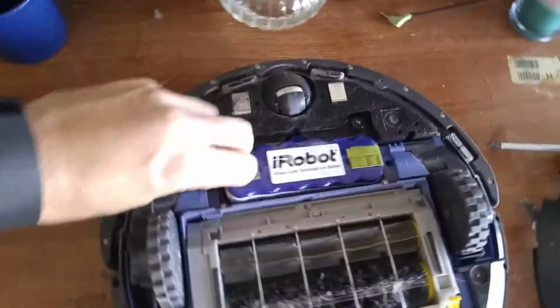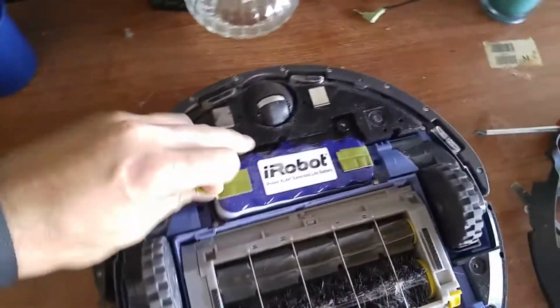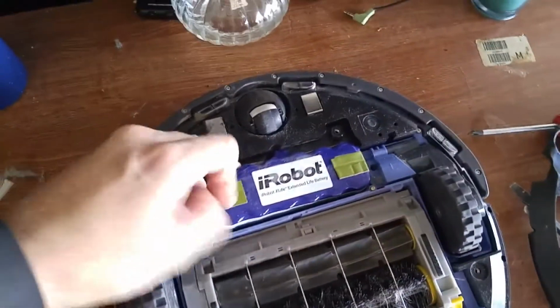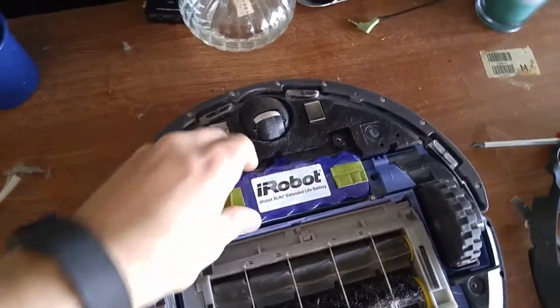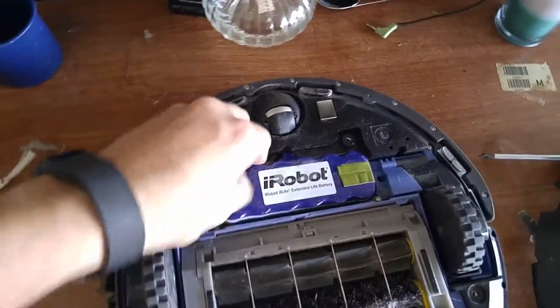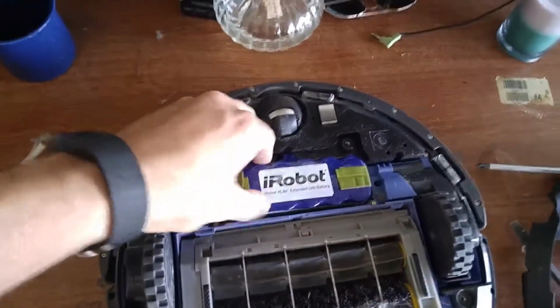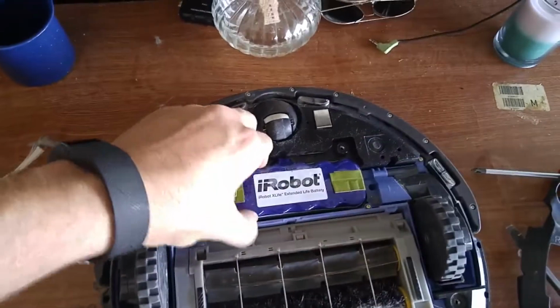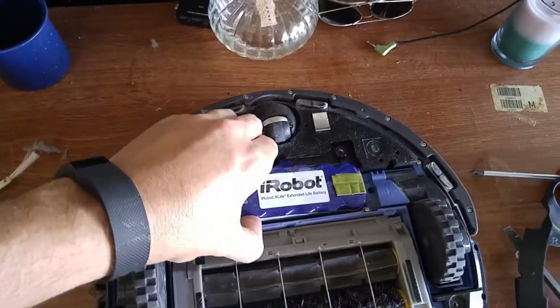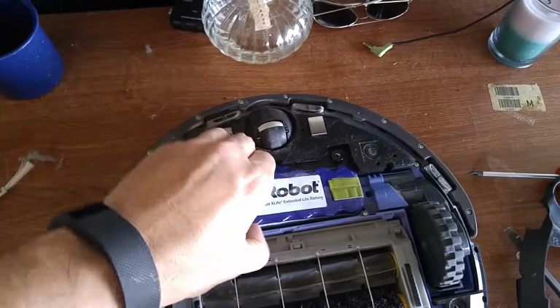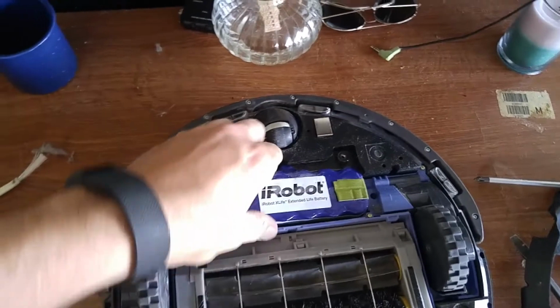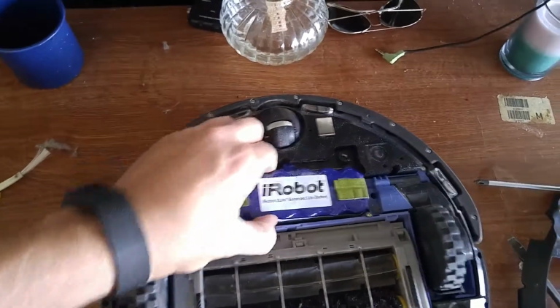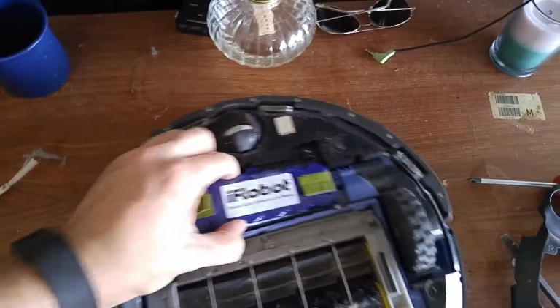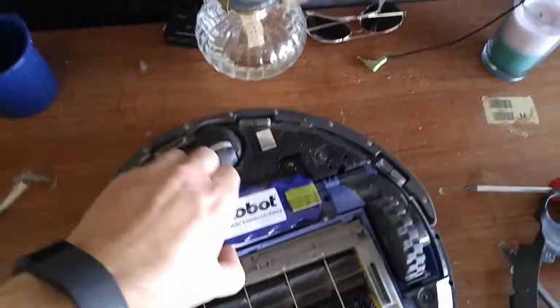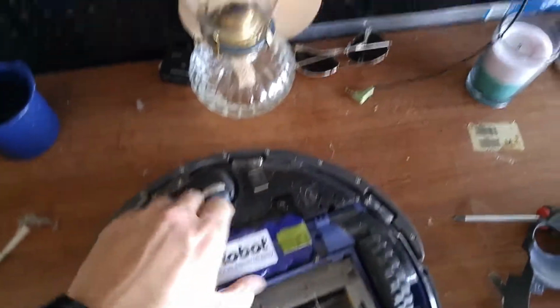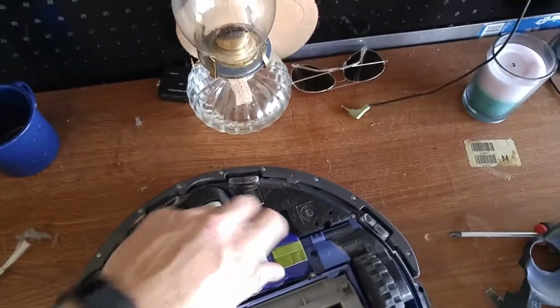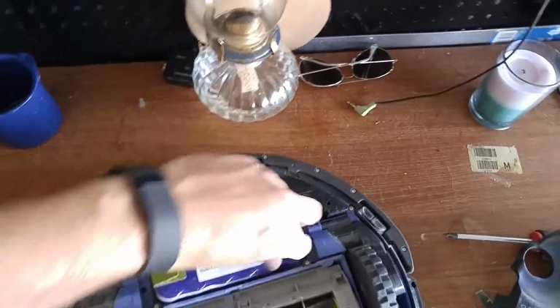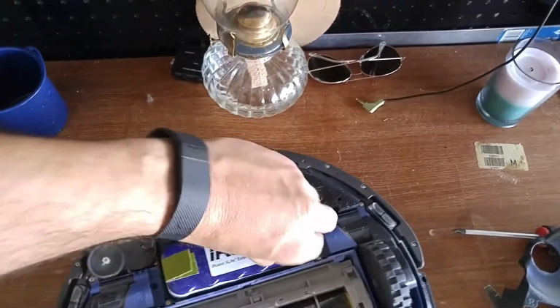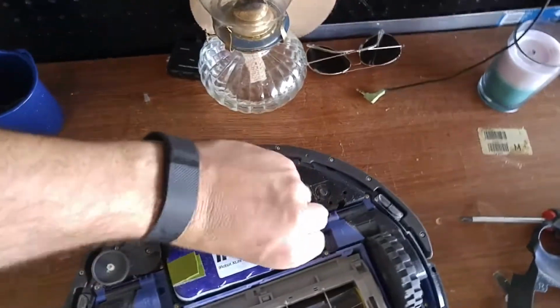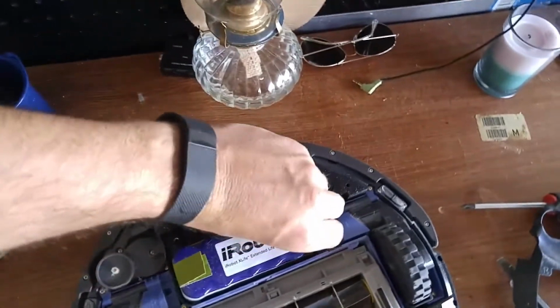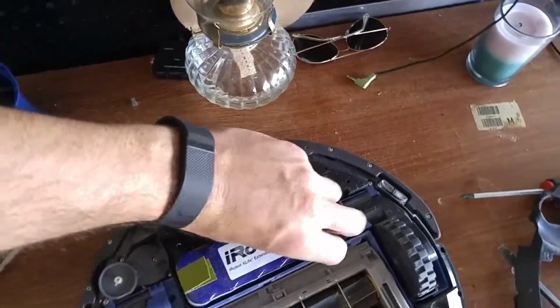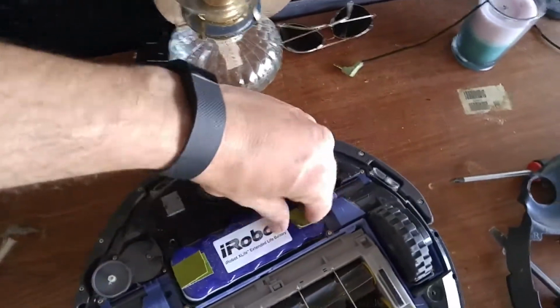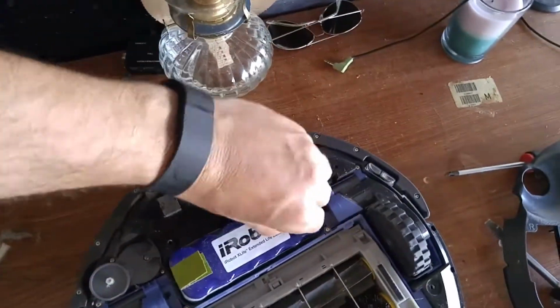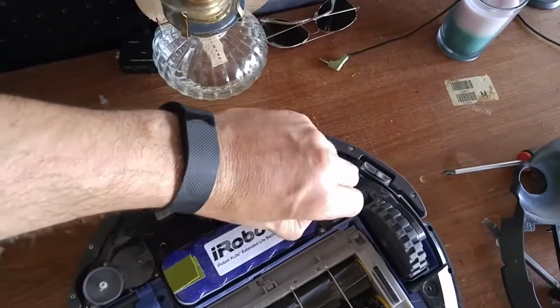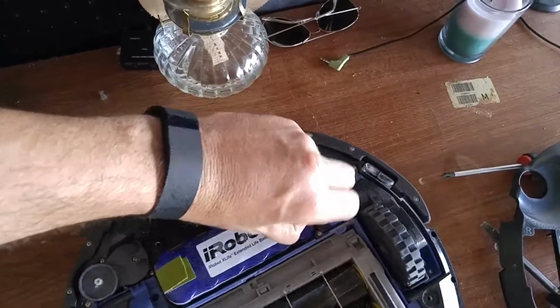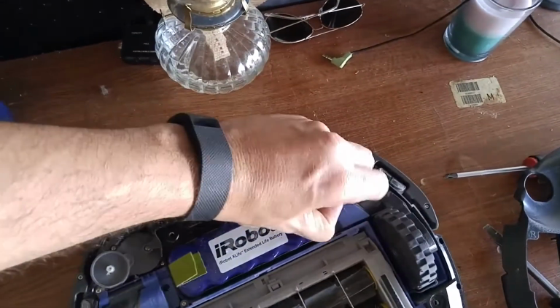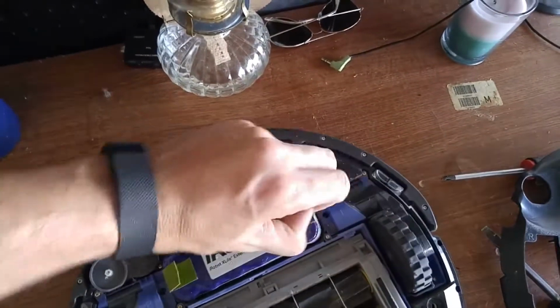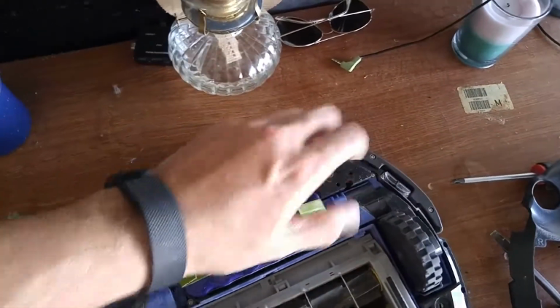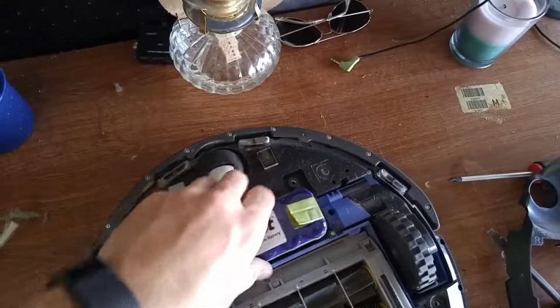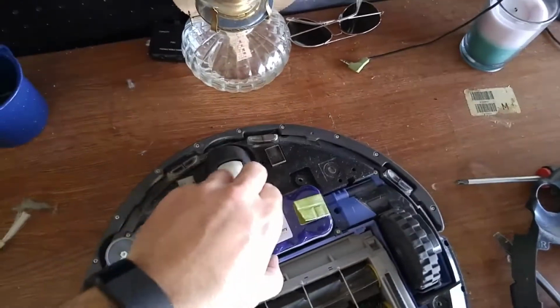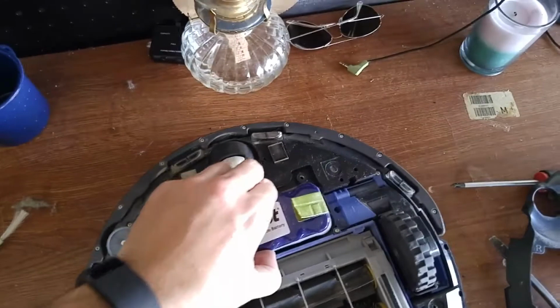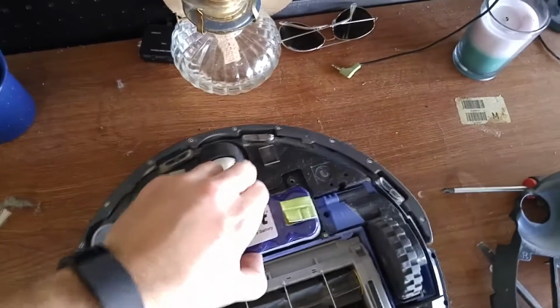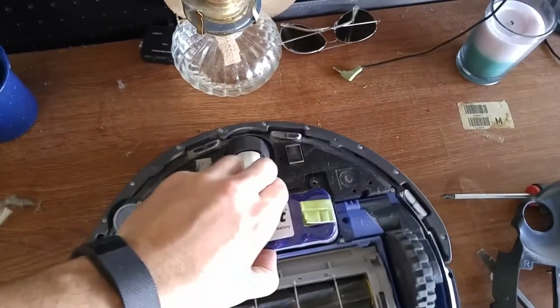Remove your battery. Now when you take this cover off, you're going to find that it's full of dirt, dust, hair. So go ahead and take this time to clean out your Roomba.